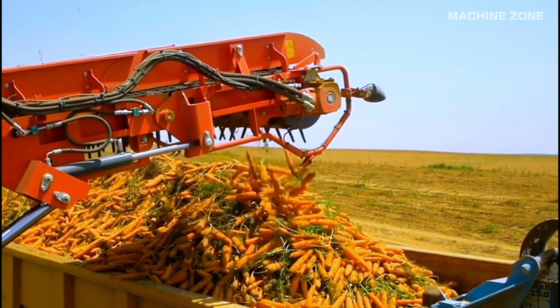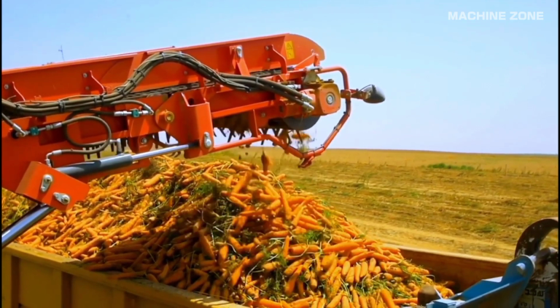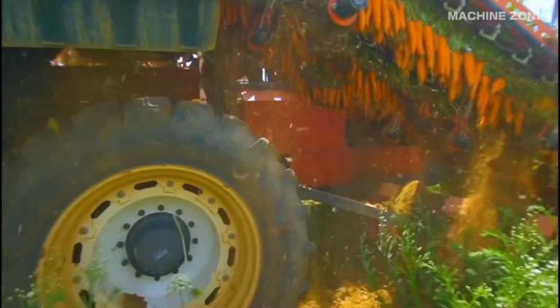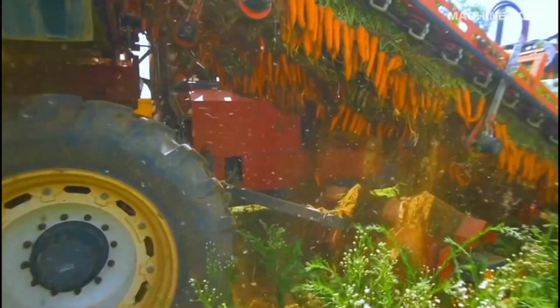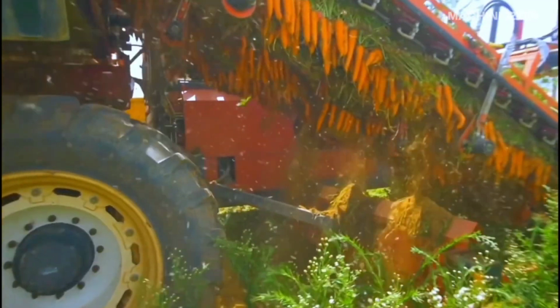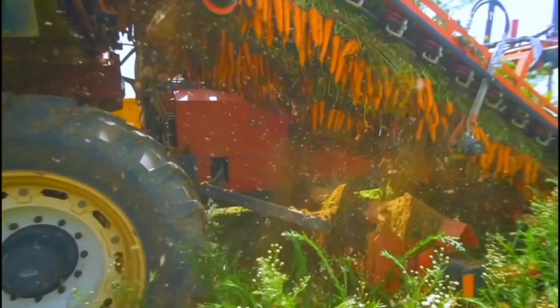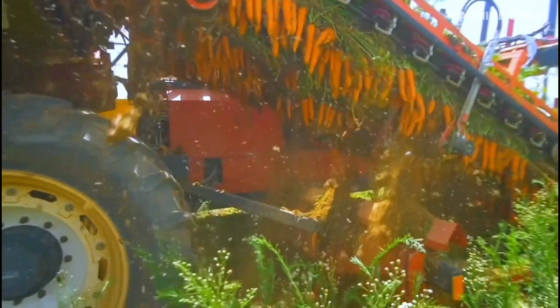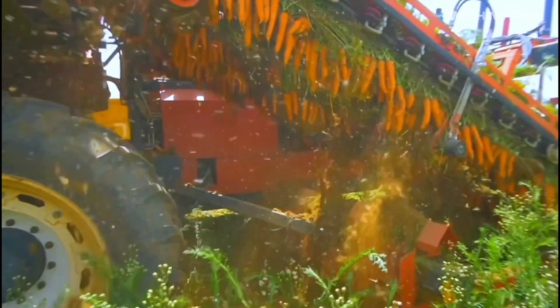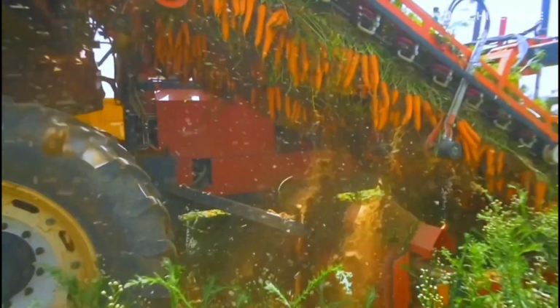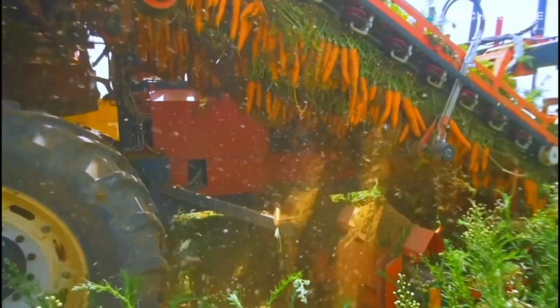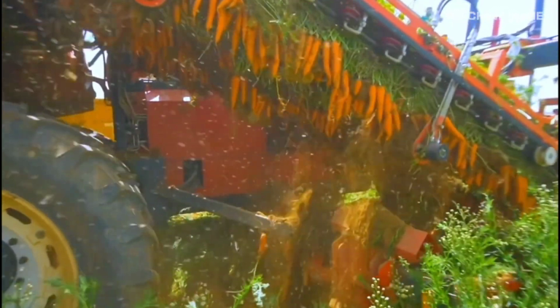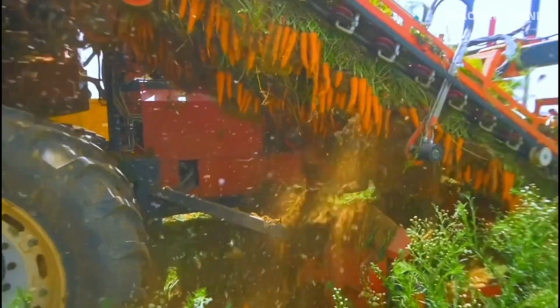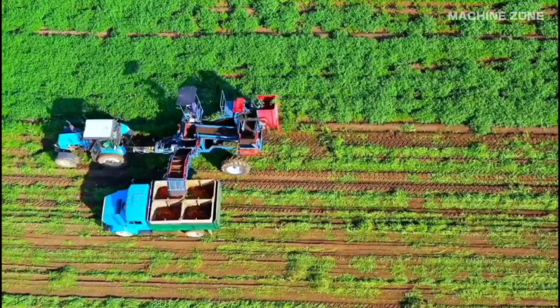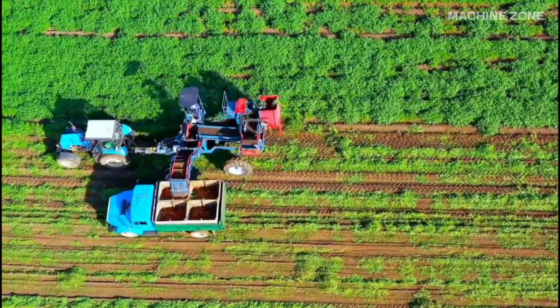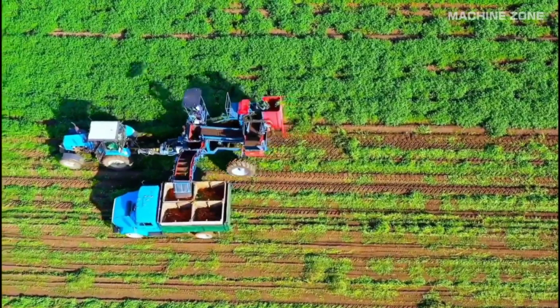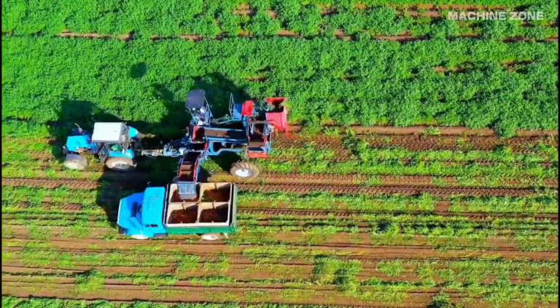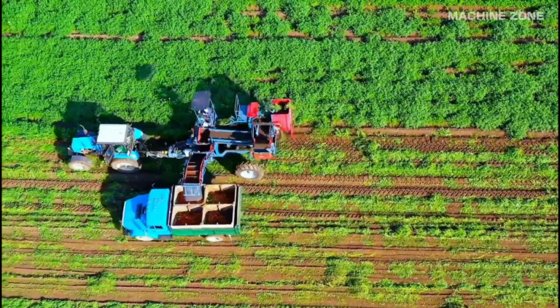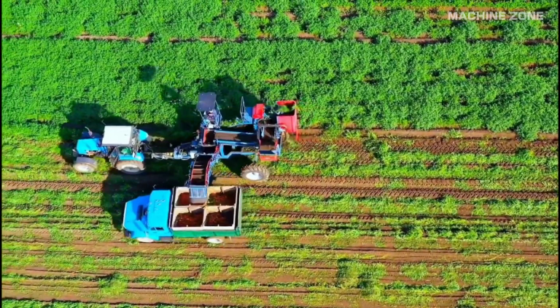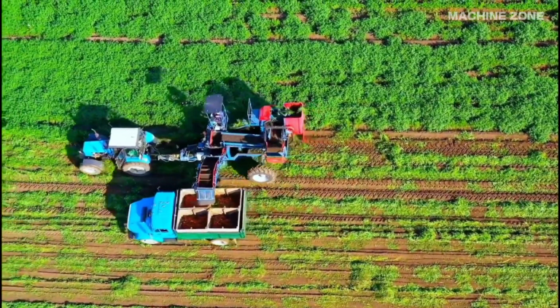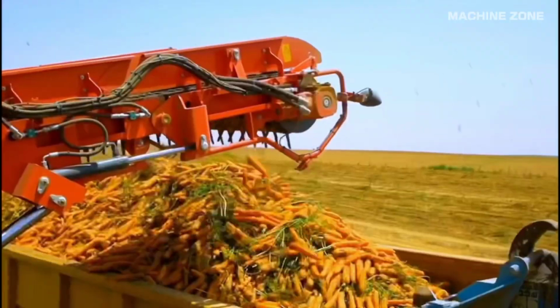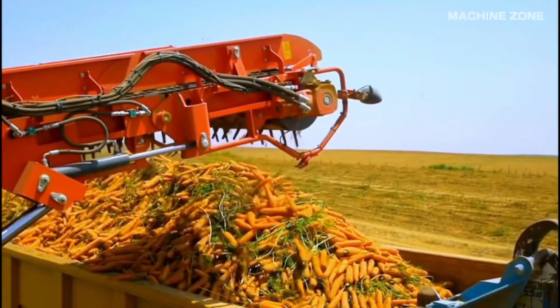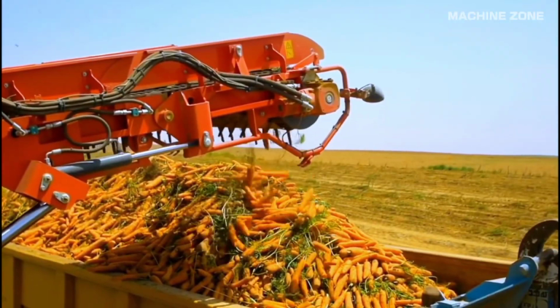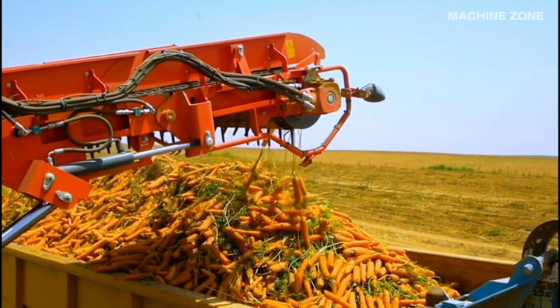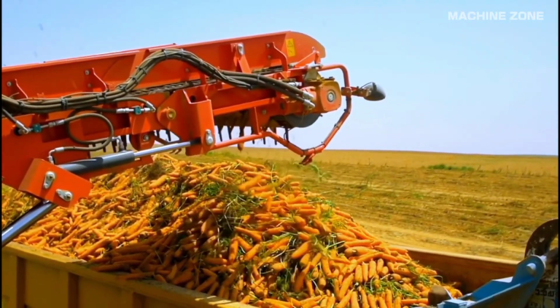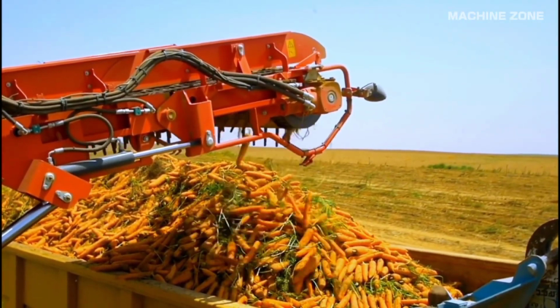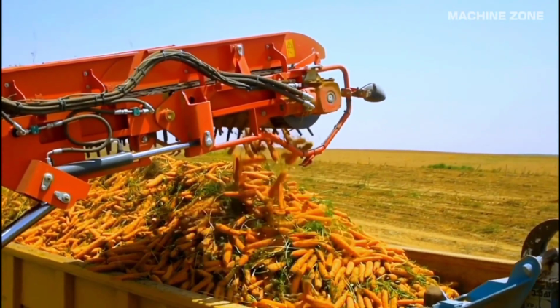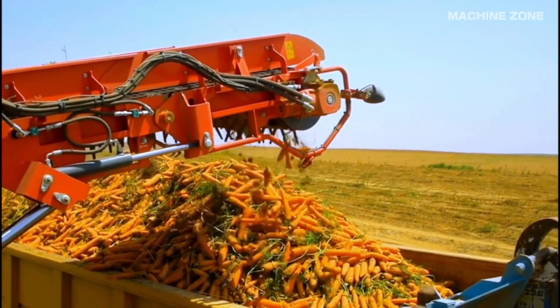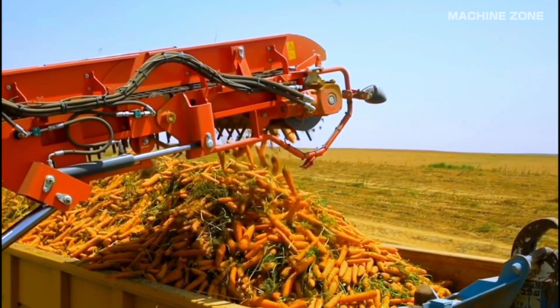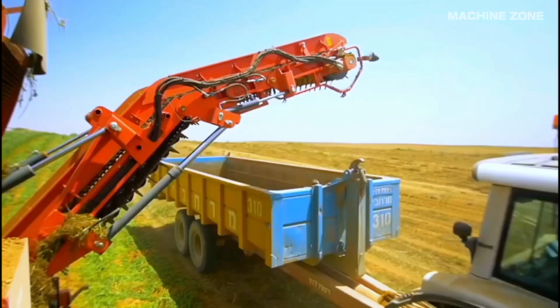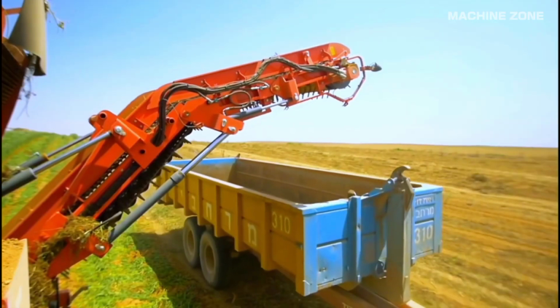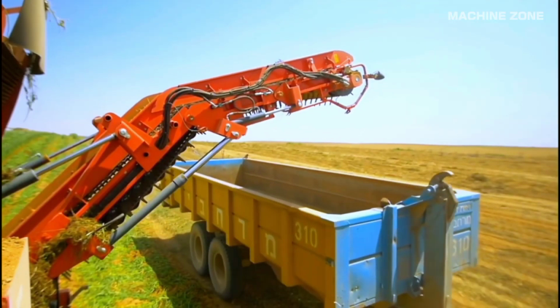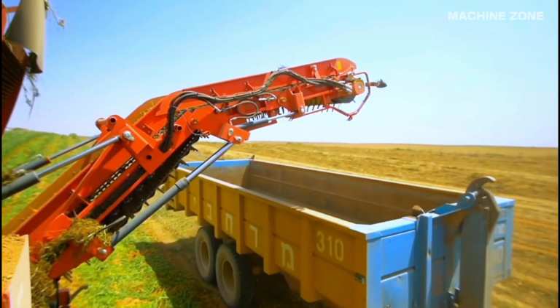The harvester enters the field and begins lifting the carrots. Toplifter harvesters use their lifting mechanism to carefully remove the carrots from the ground by their tops.